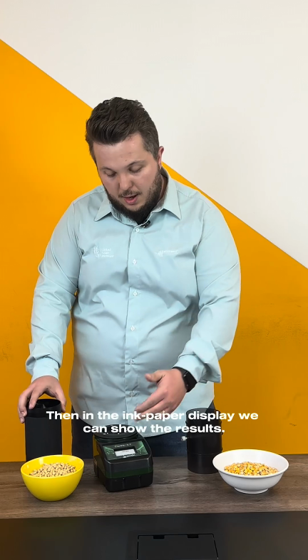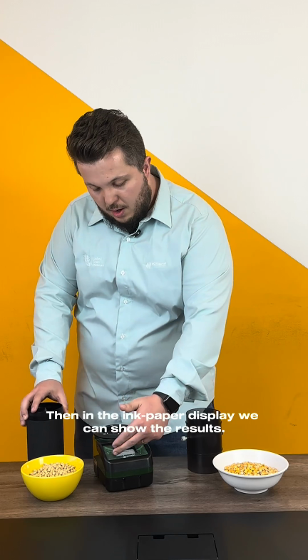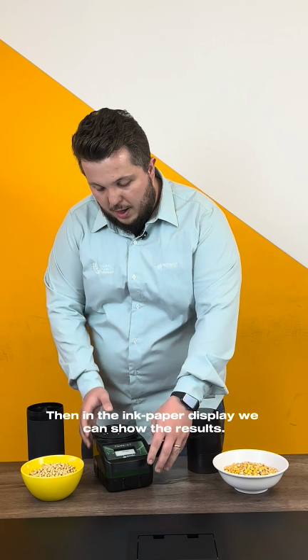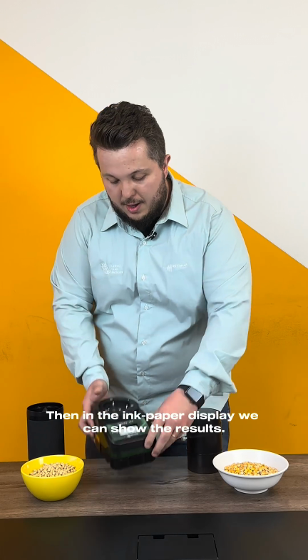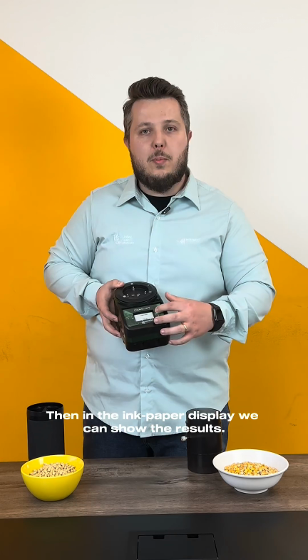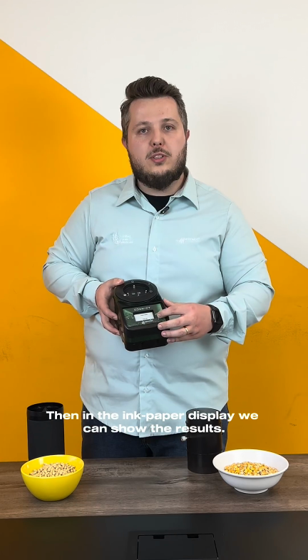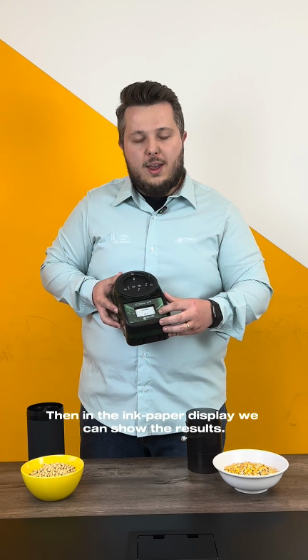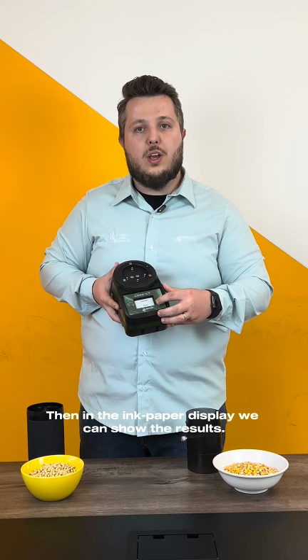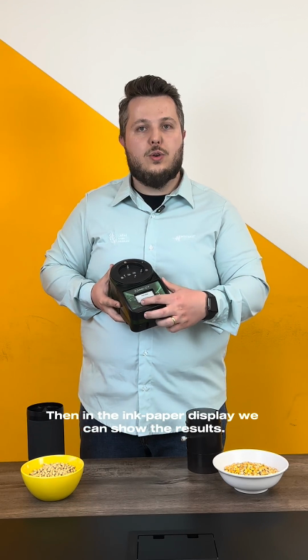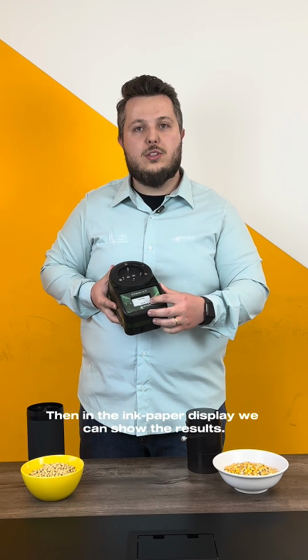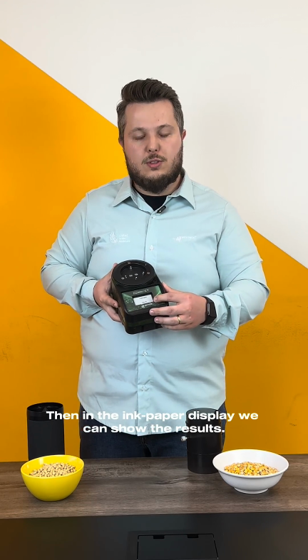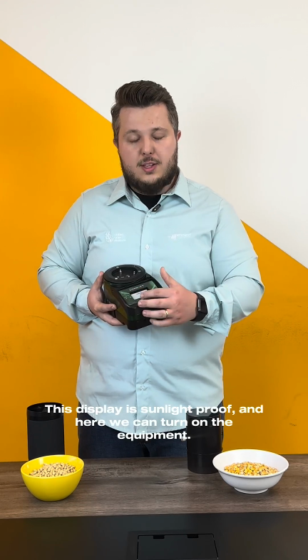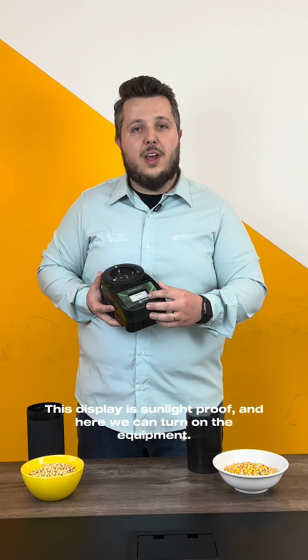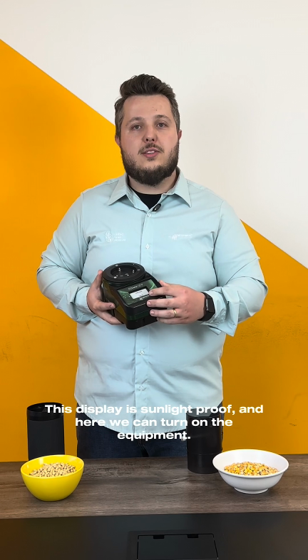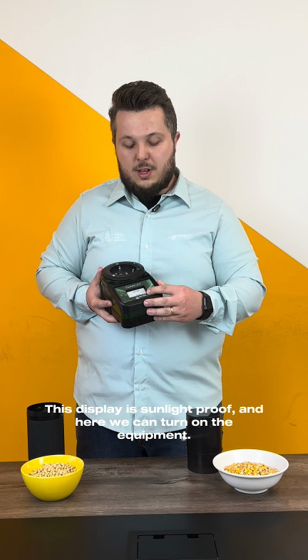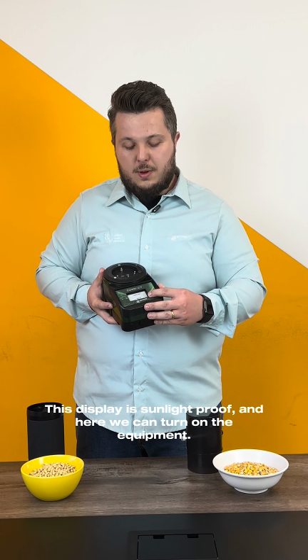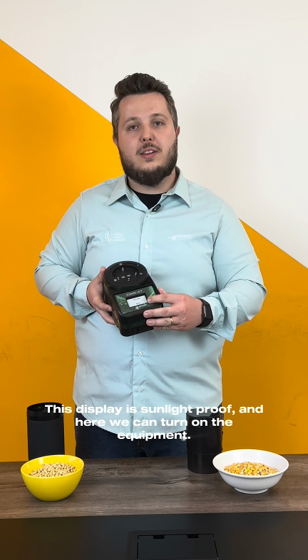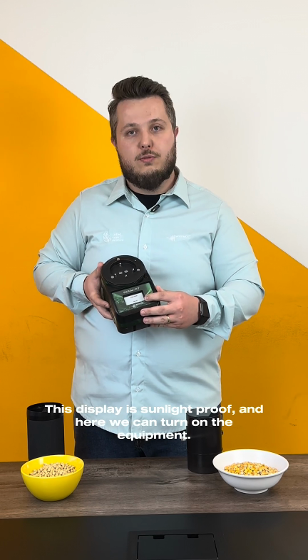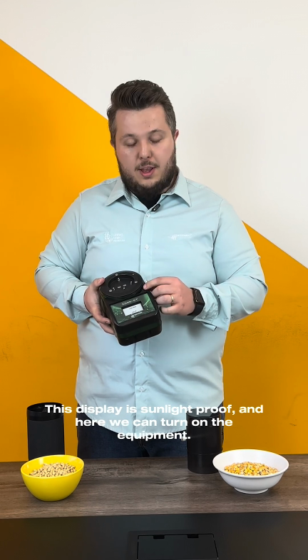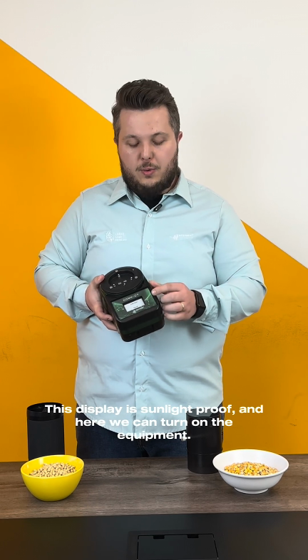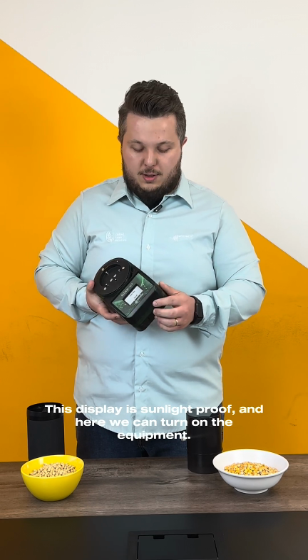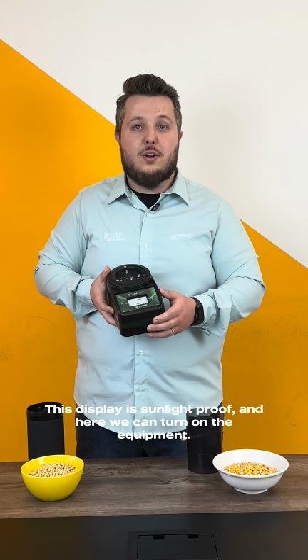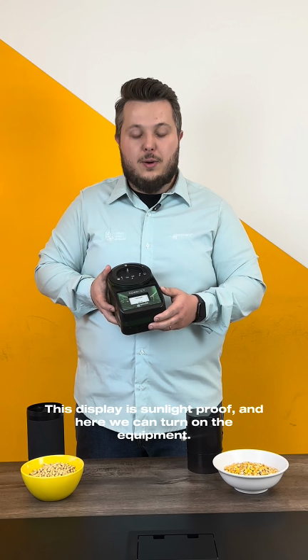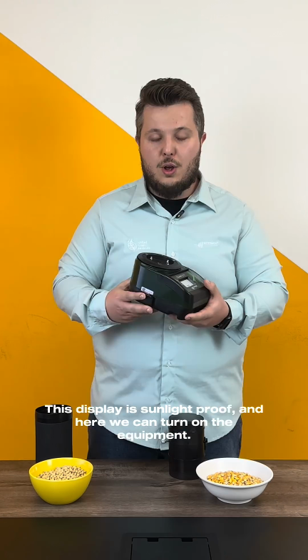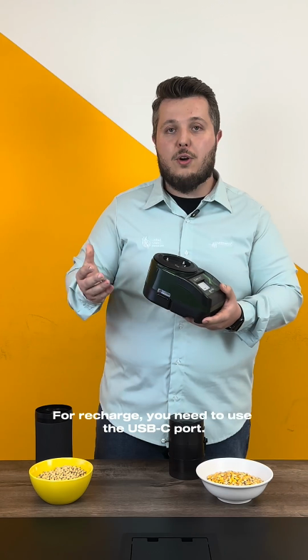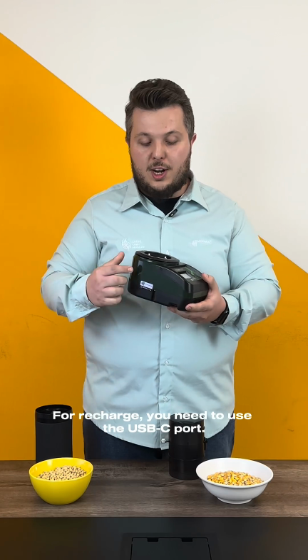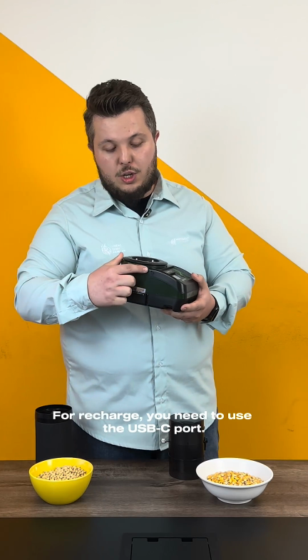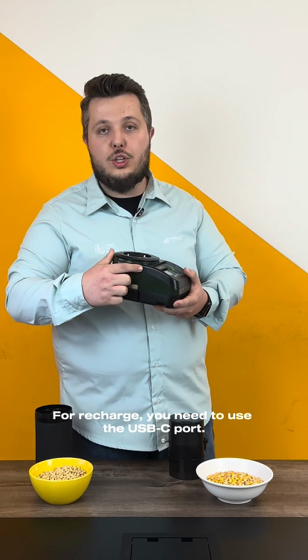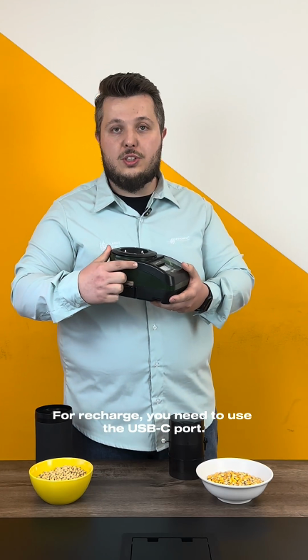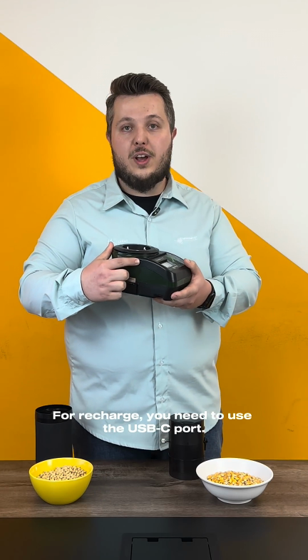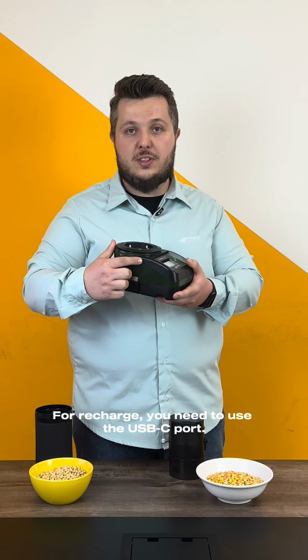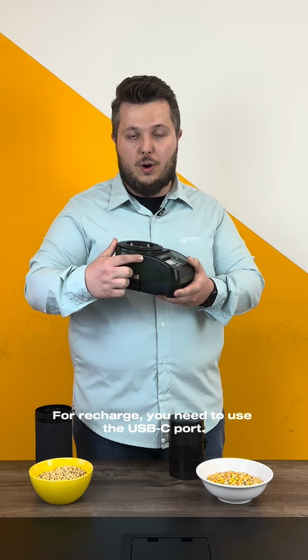Then, in the A-Paper display, we can show the results. This display is sunlight proof, and here we can turn on the equipment. For recharge, you need to use the USB-C port.